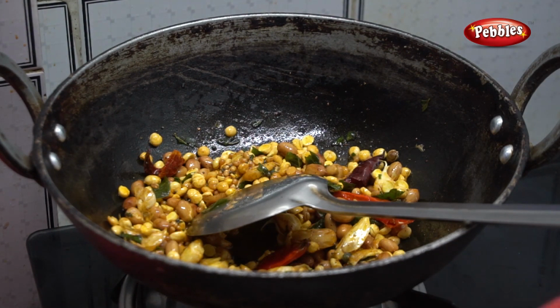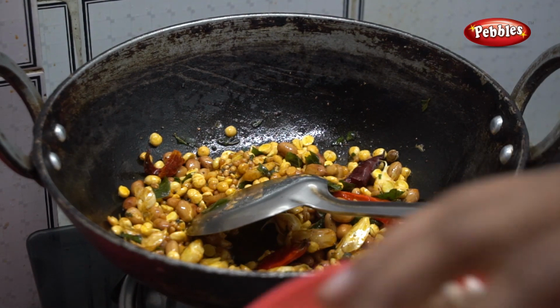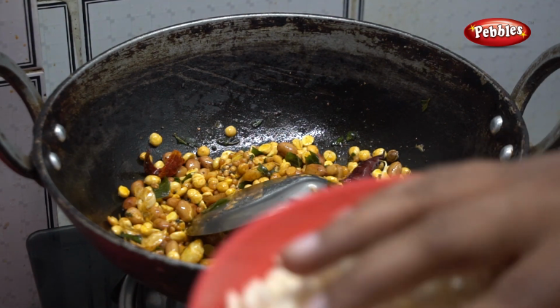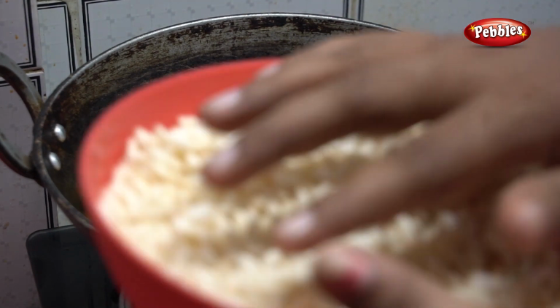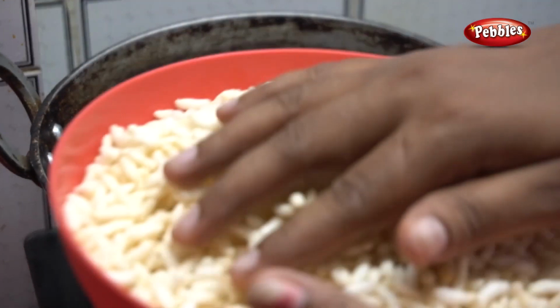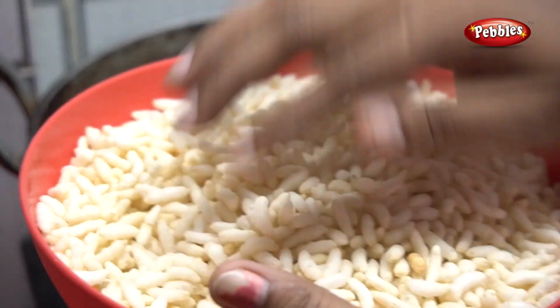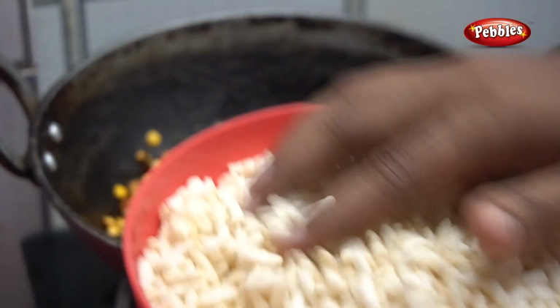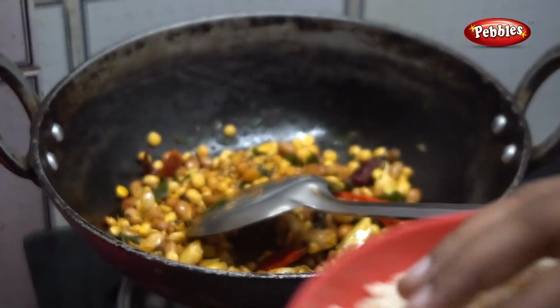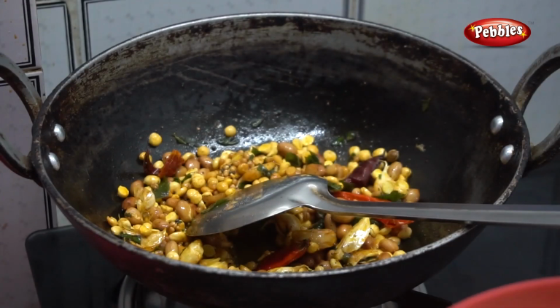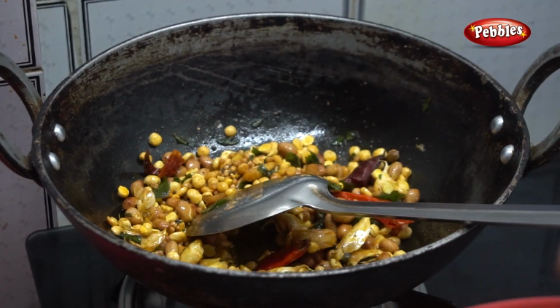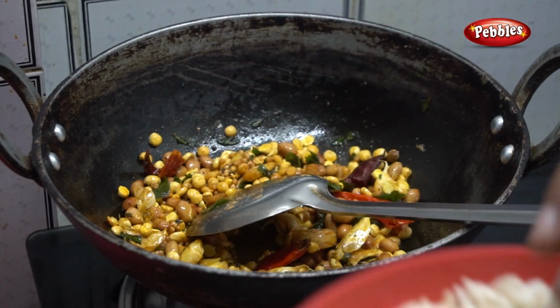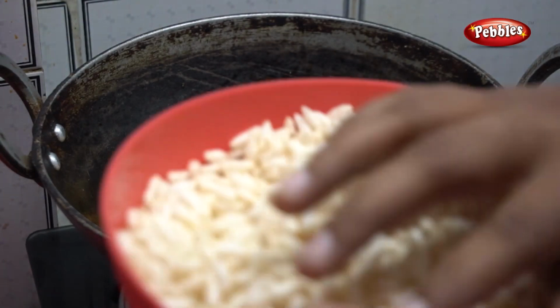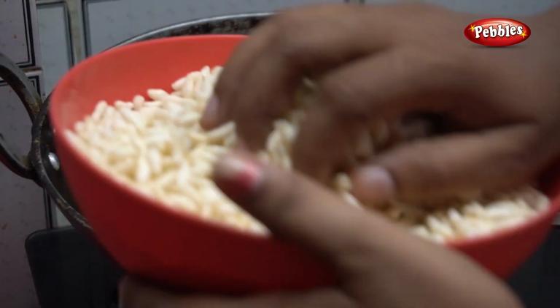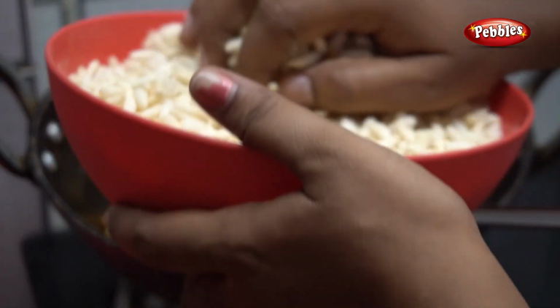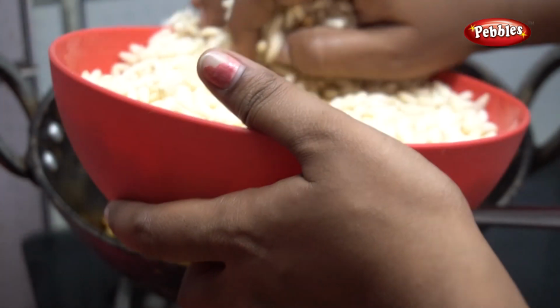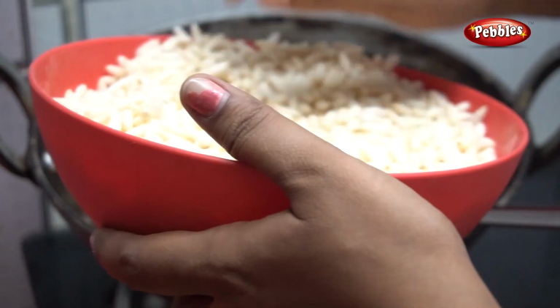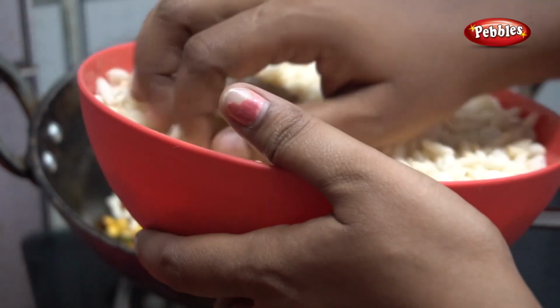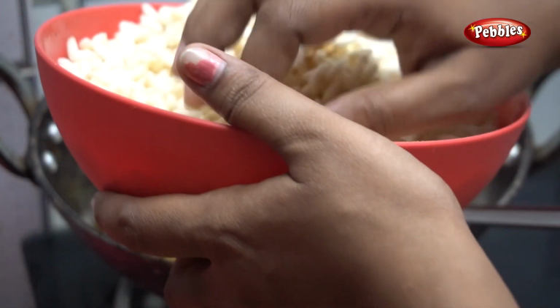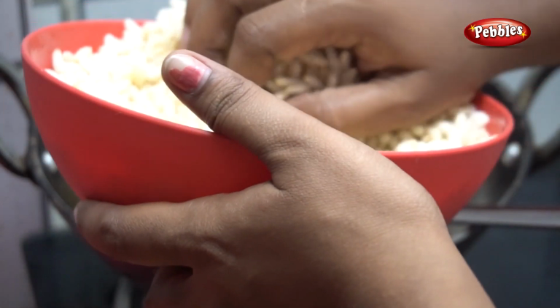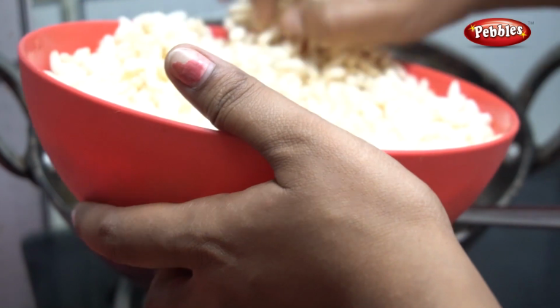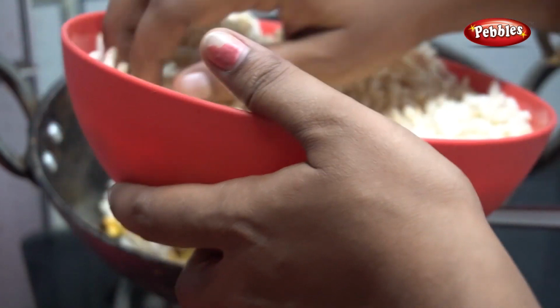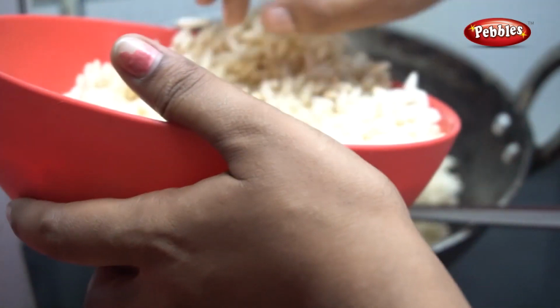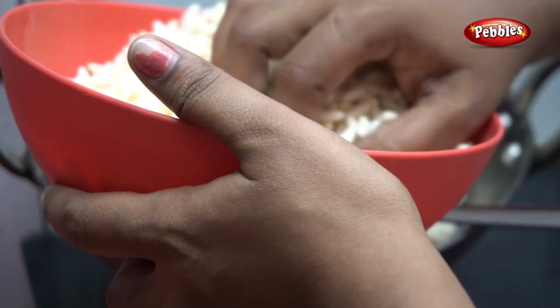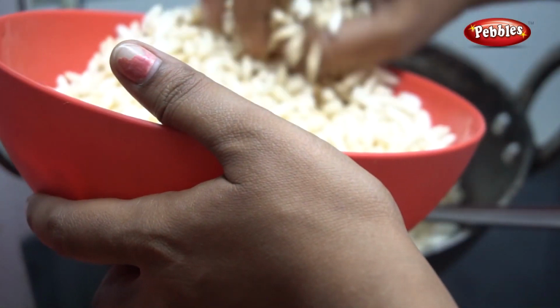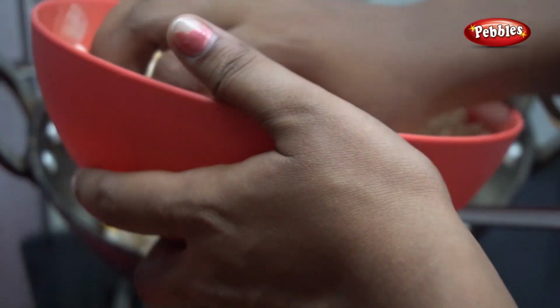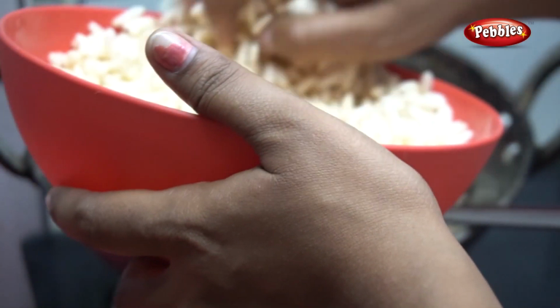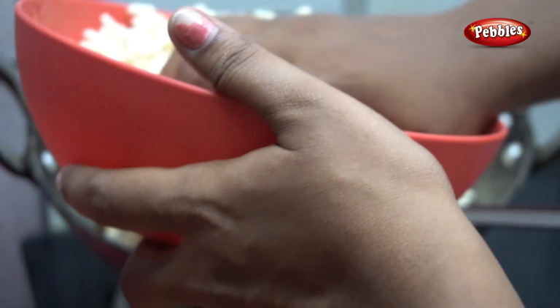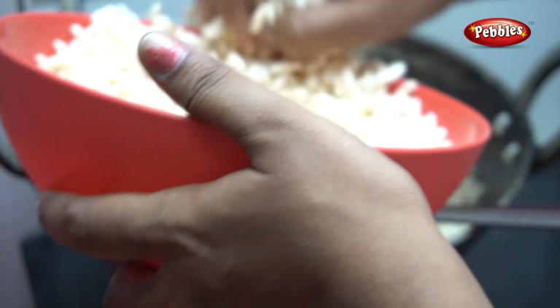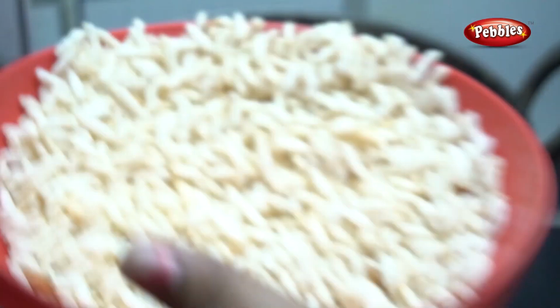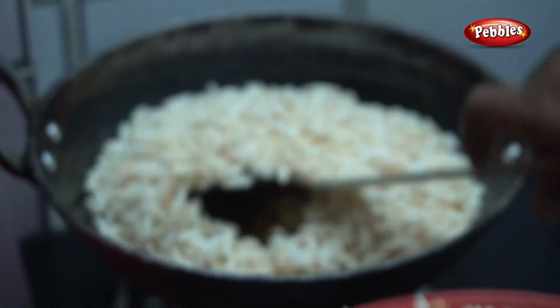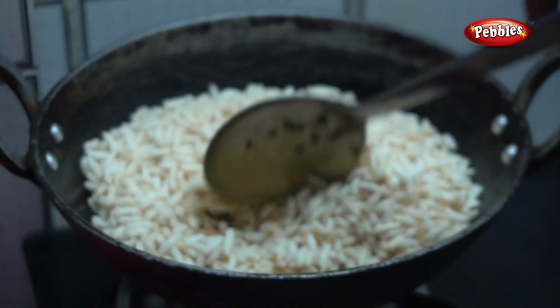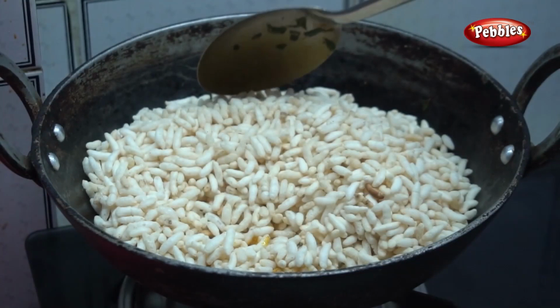Now we can add the pork. If you don't have the pork, we will put it in the same way. The pork is not wasted.